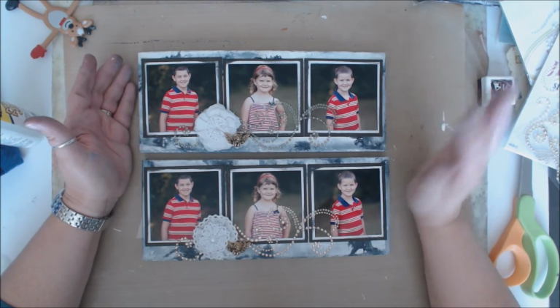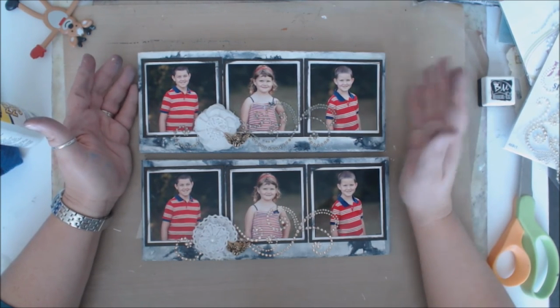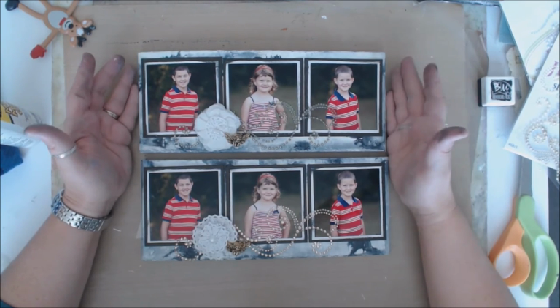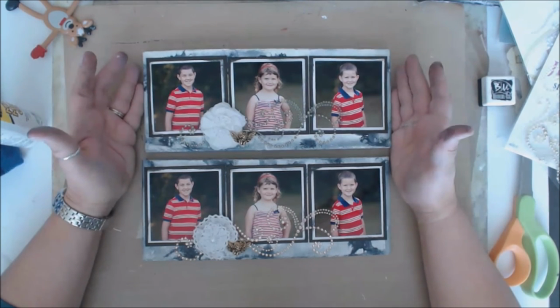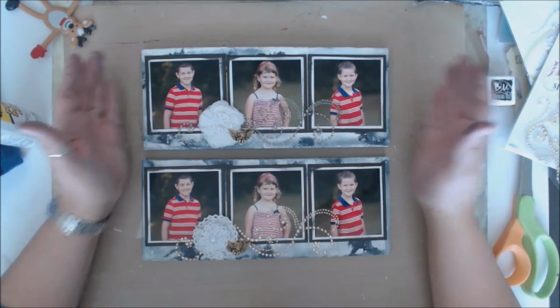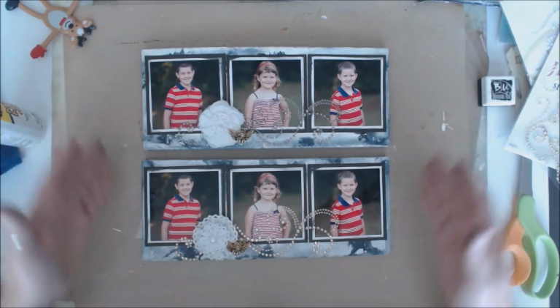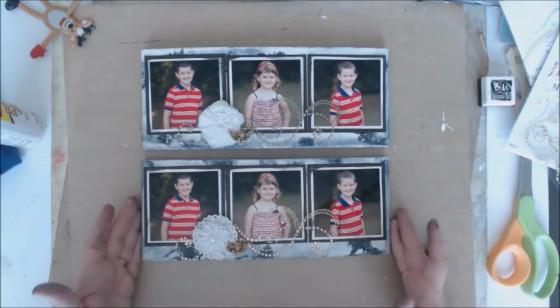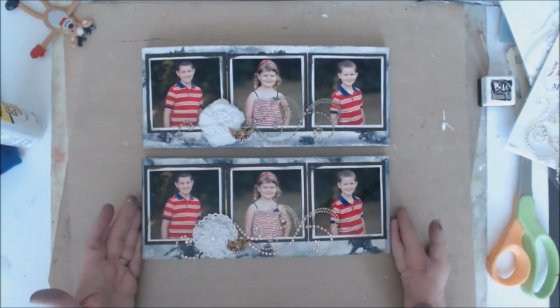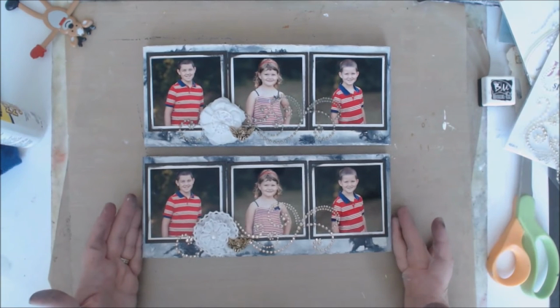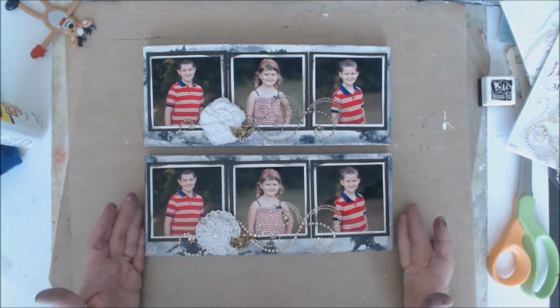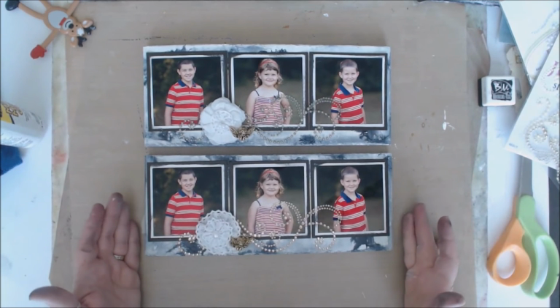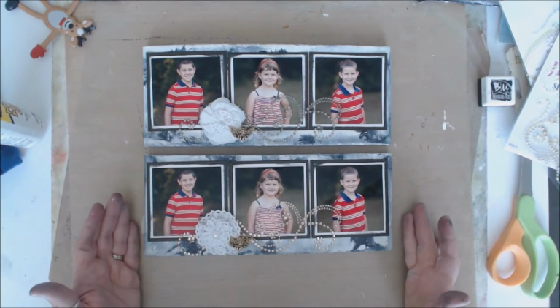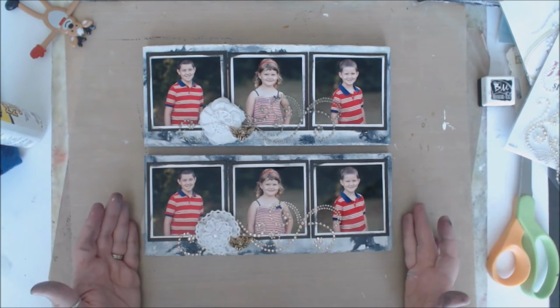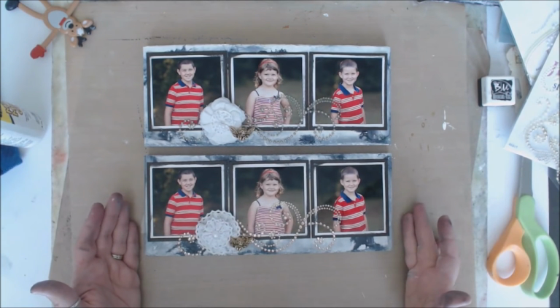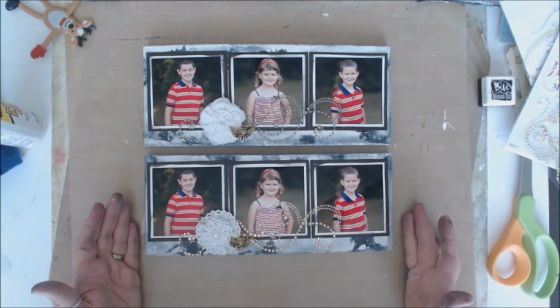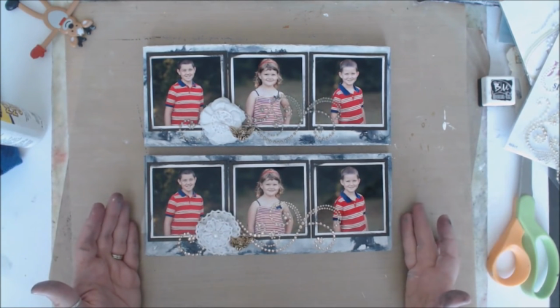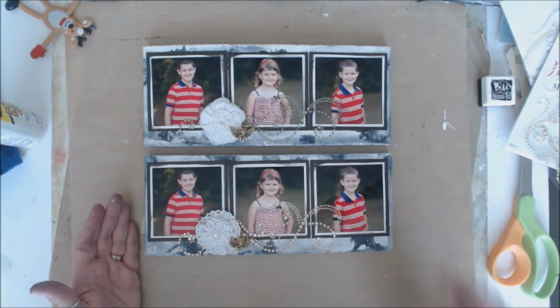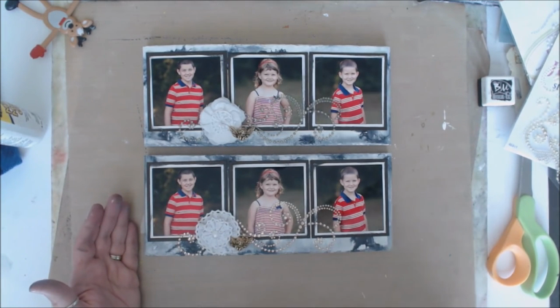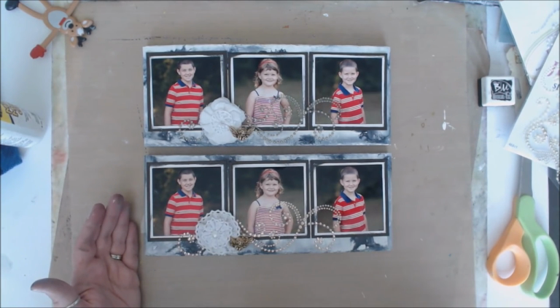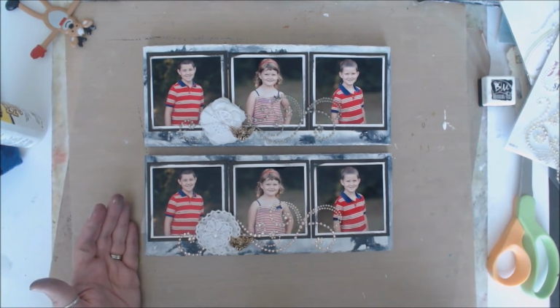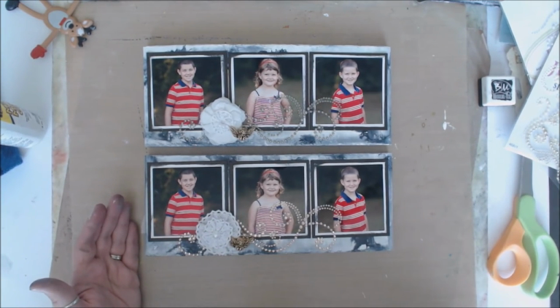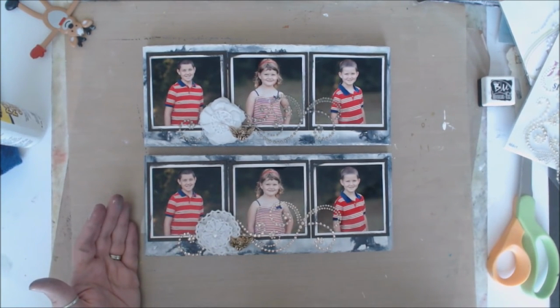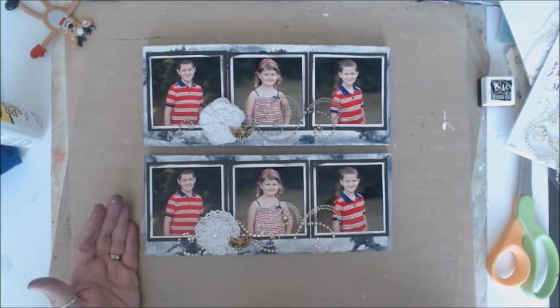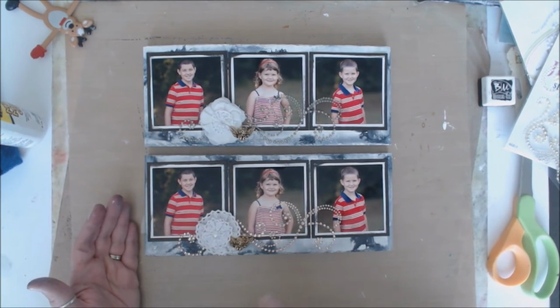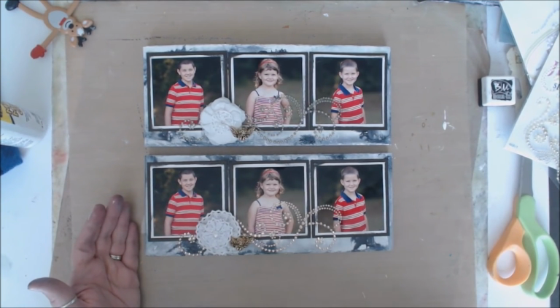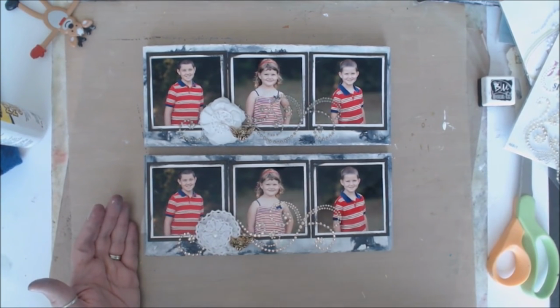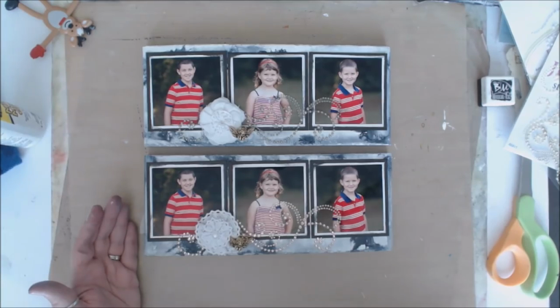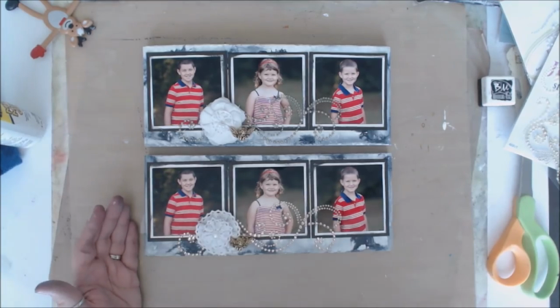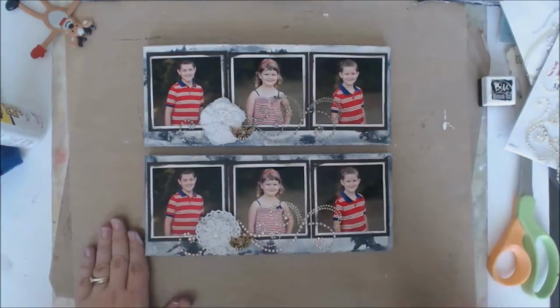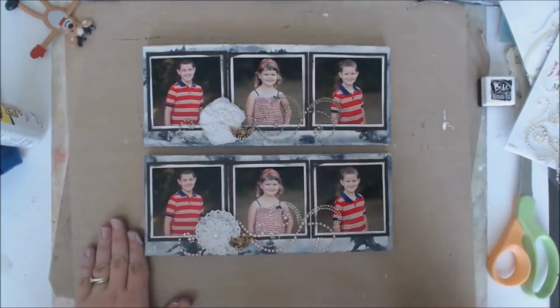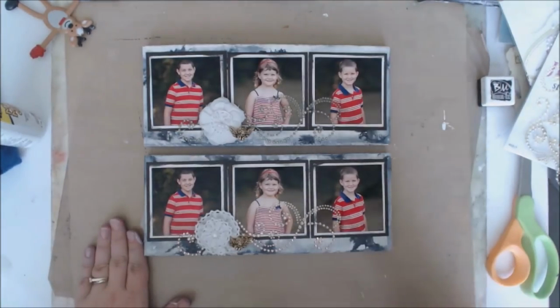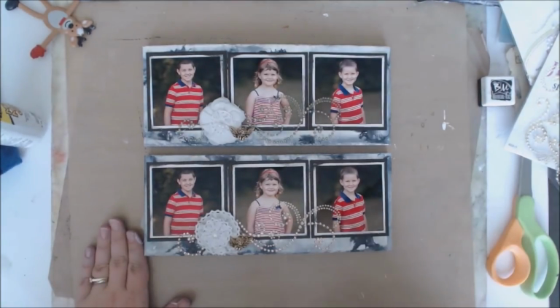Thanks so much! These are fun little presents to give to grandparents or parents. This could be a Mother's Day gift — it could be just about anything — but for me this is a Christmas gift. I'll talk to you again soon. Bye-bye.